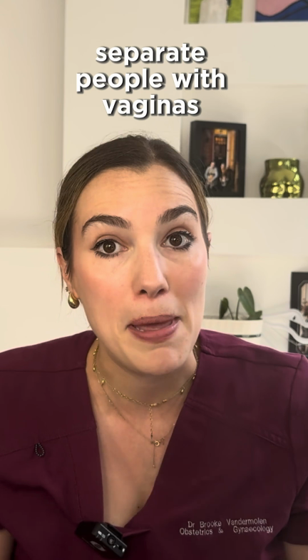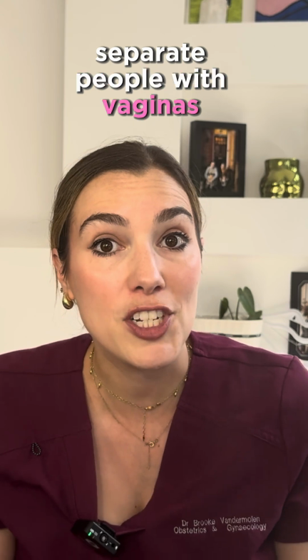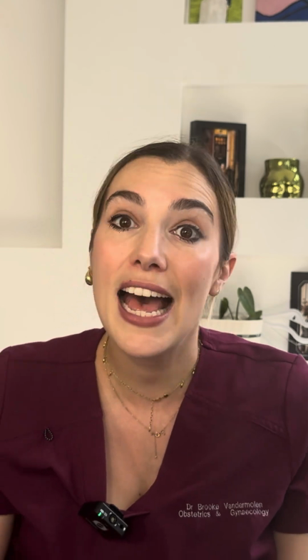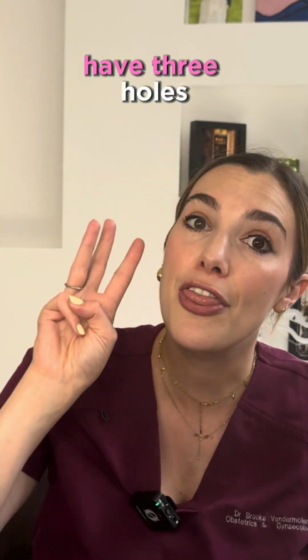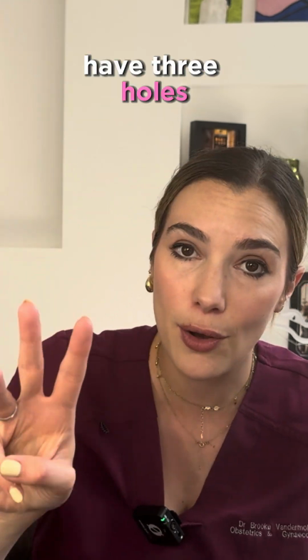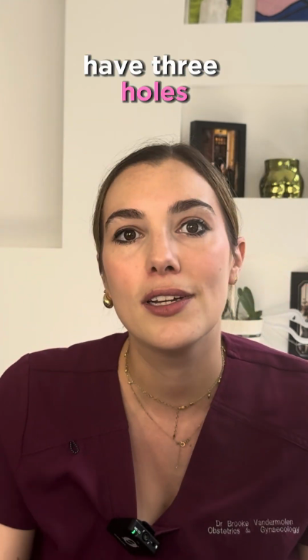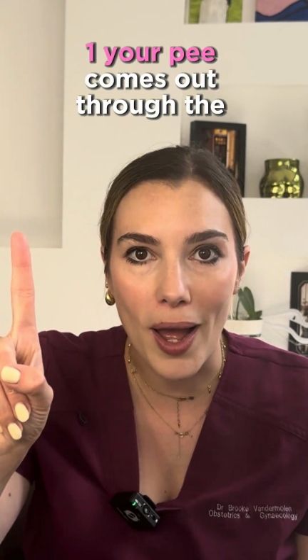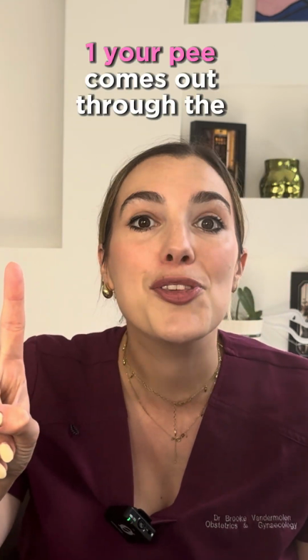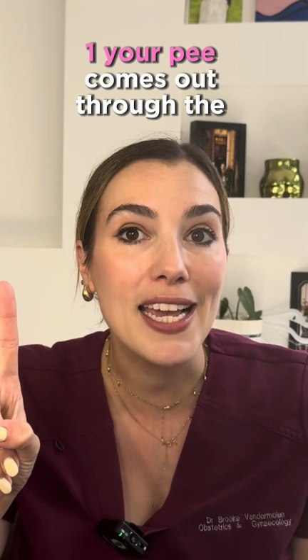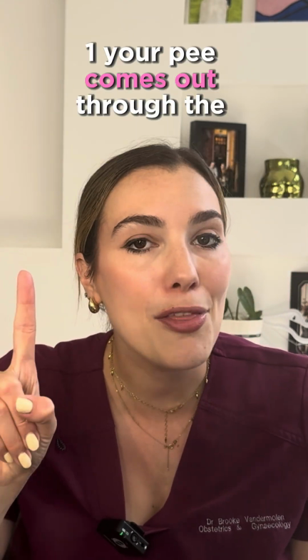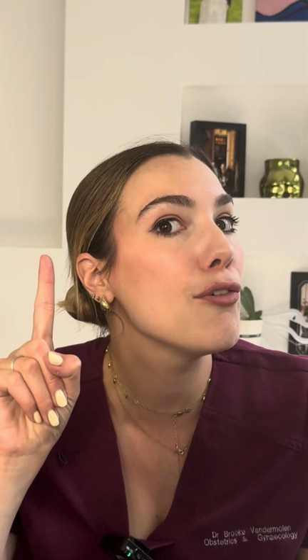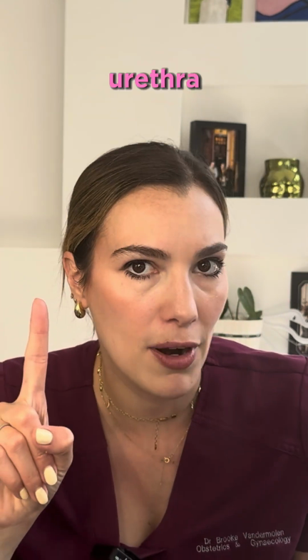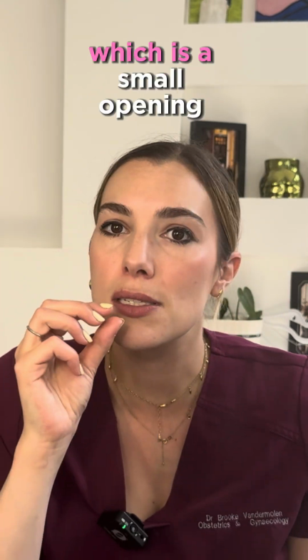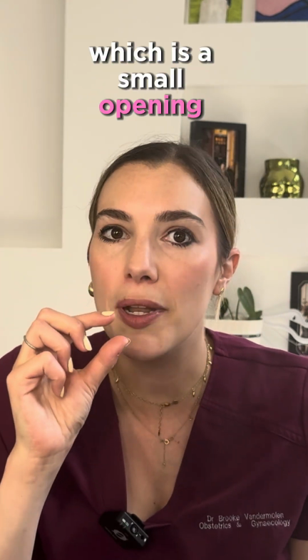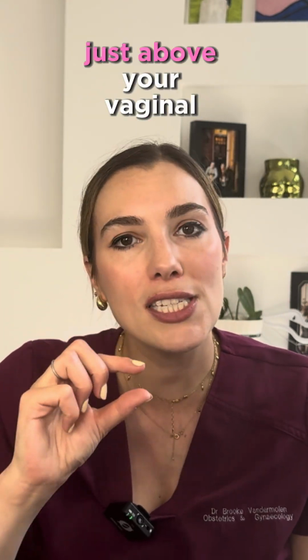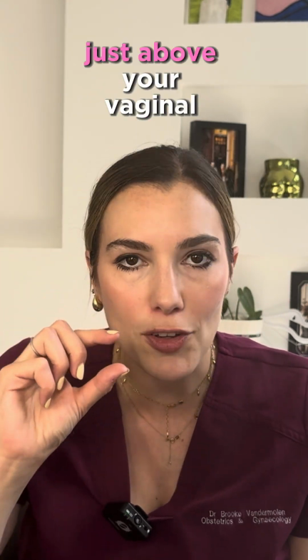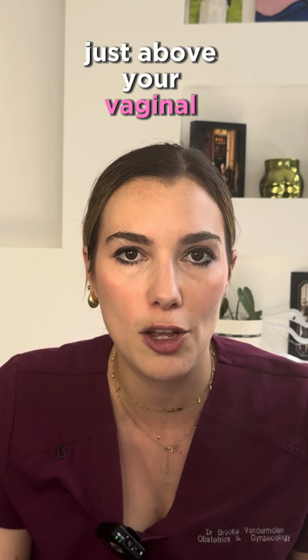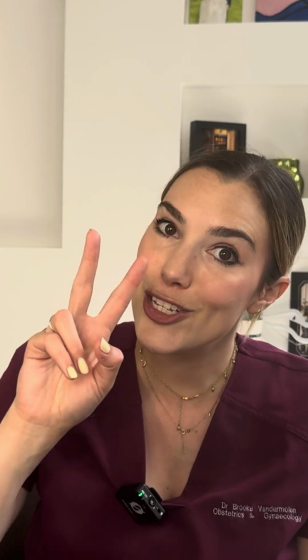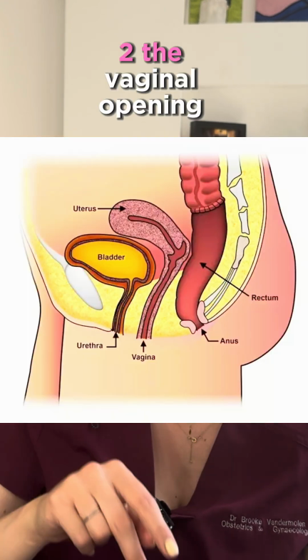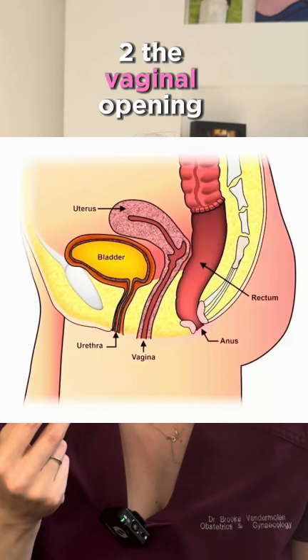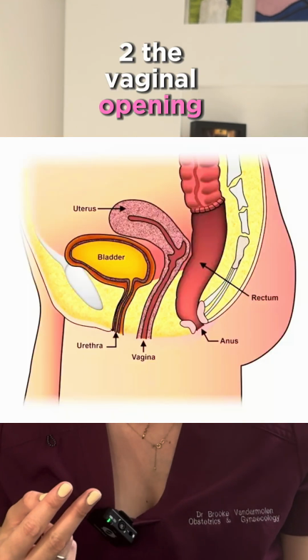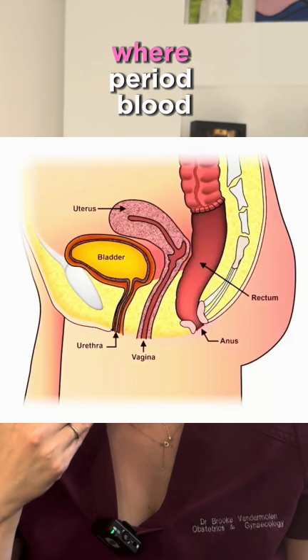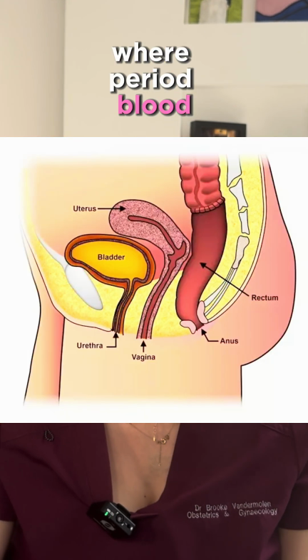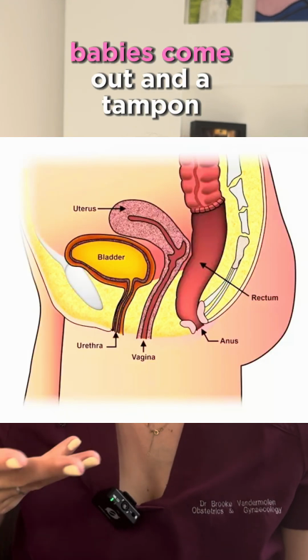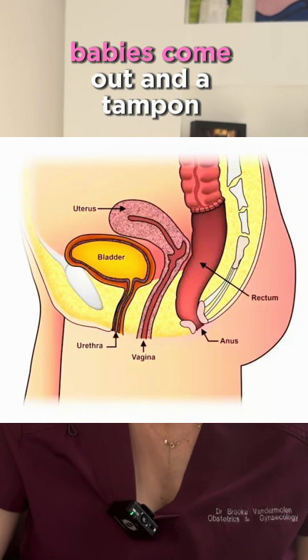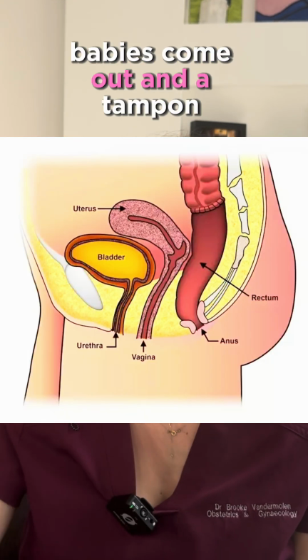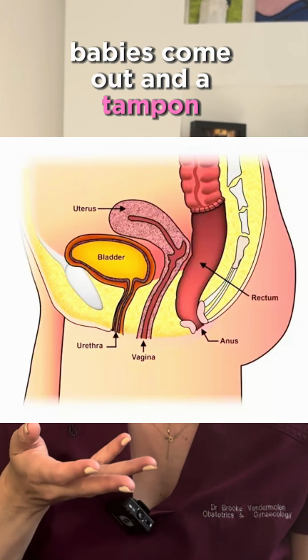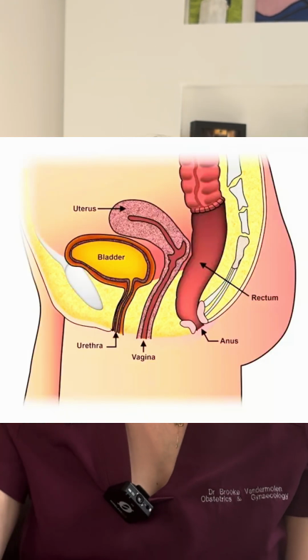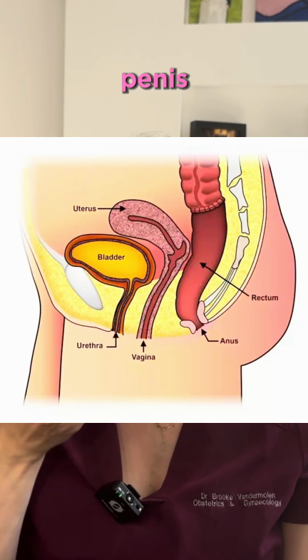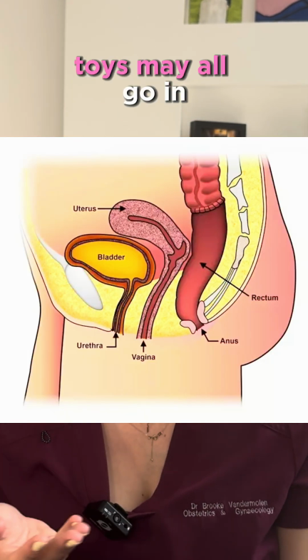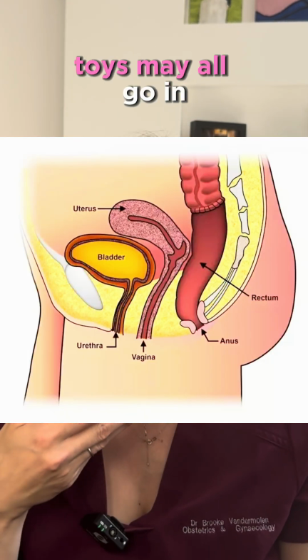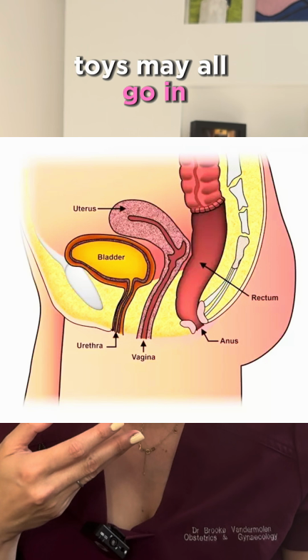People with vaginas have three holes. One: your pee comes out through the urethra, which is a small opening just above your vaginal opening. Two: the vaginal opening, where period blood and babies come out, and where a tampon, penis, or toys all go in.